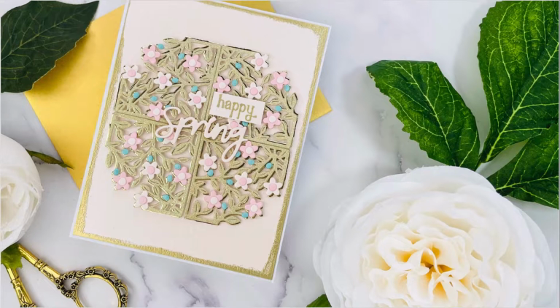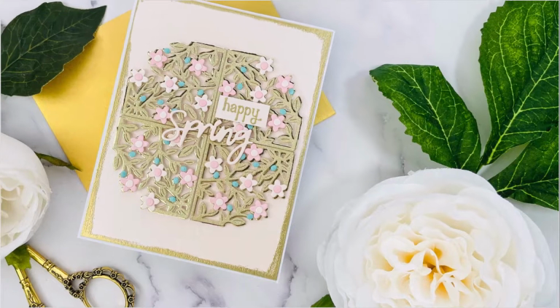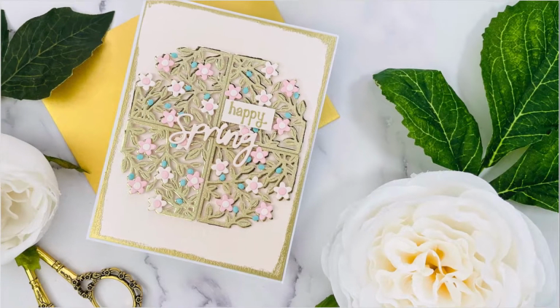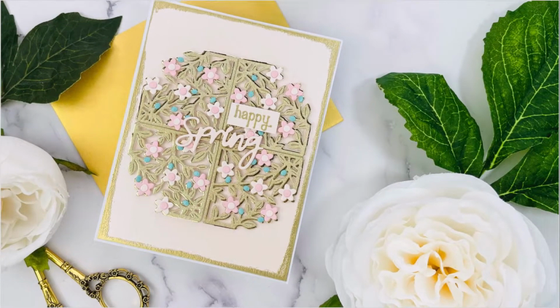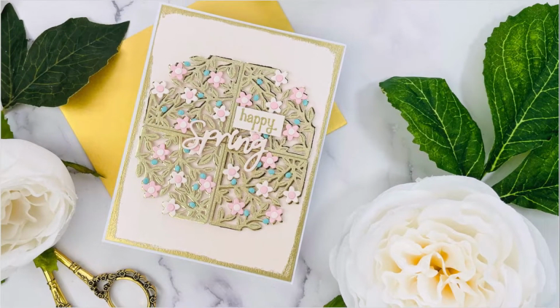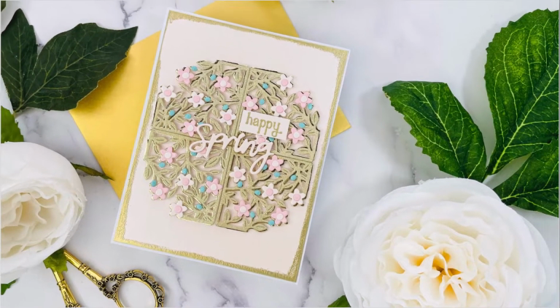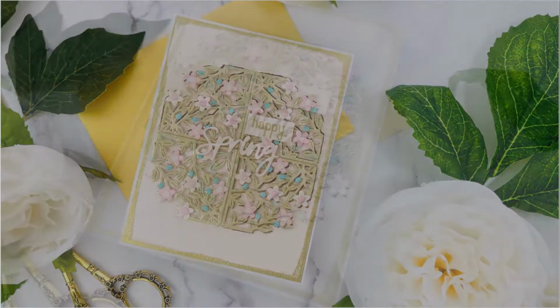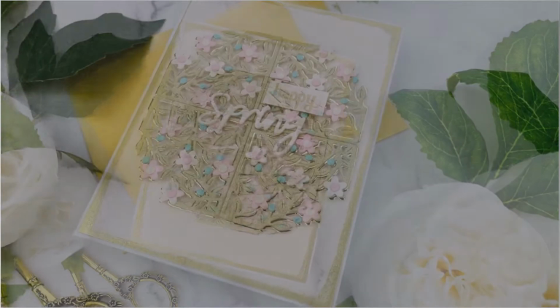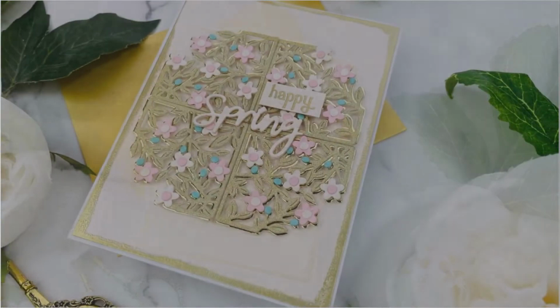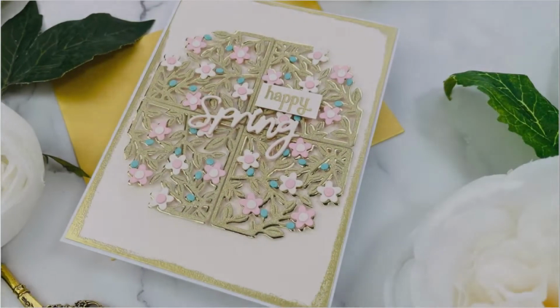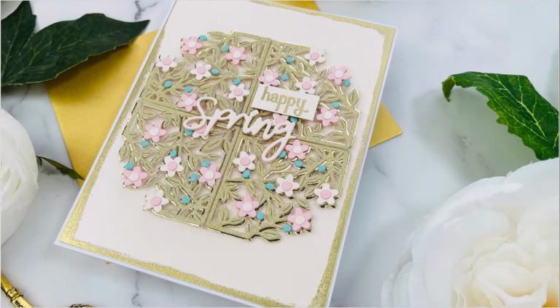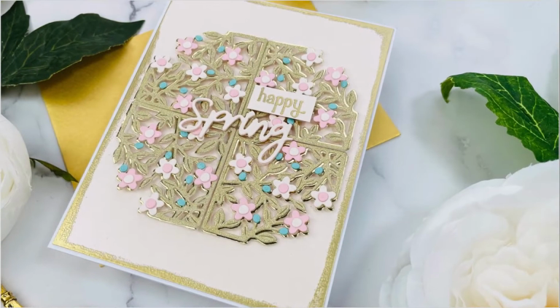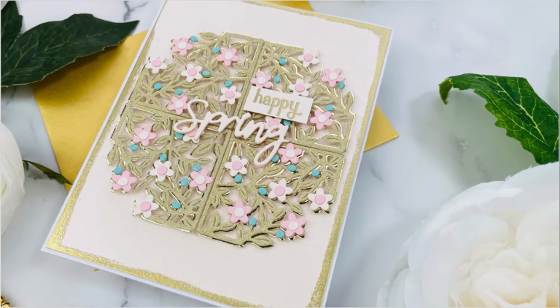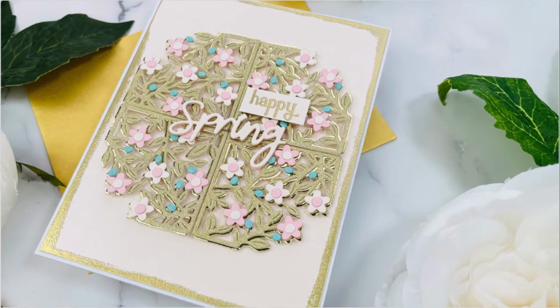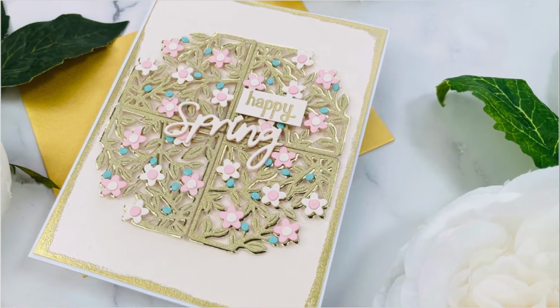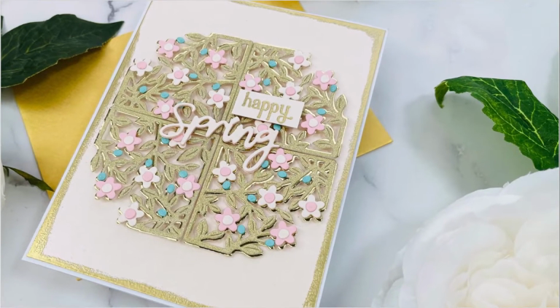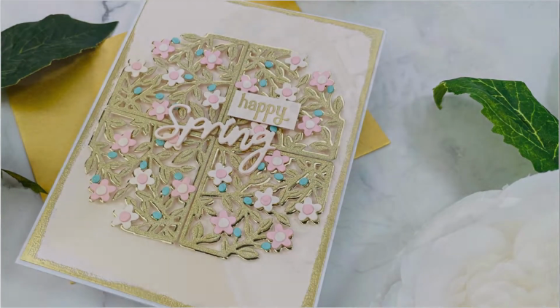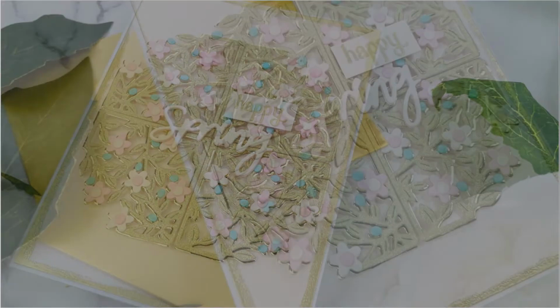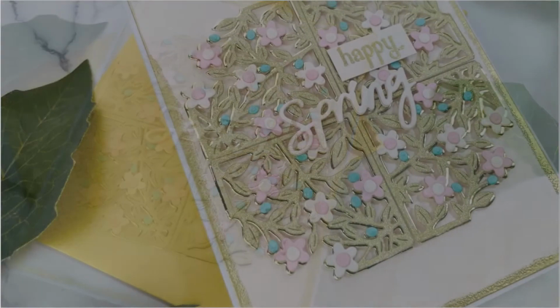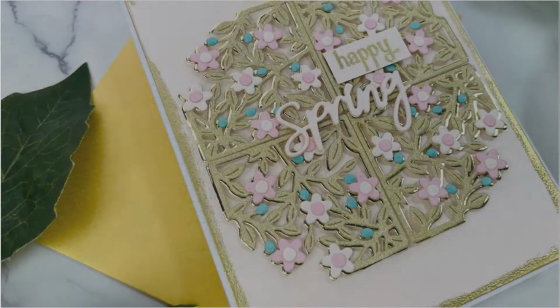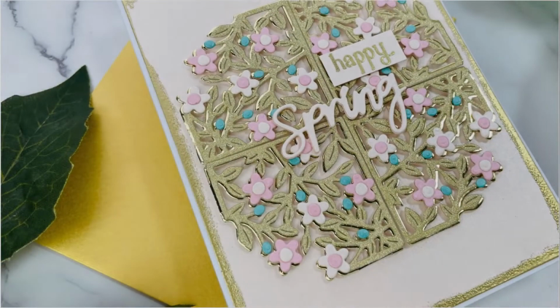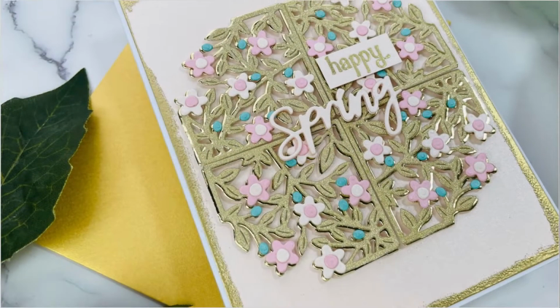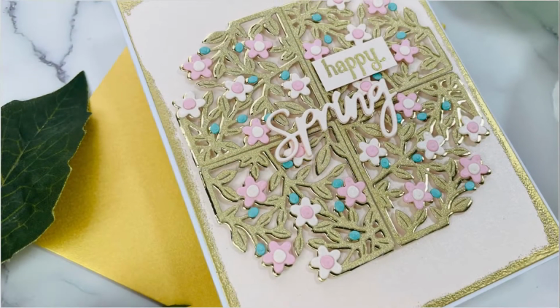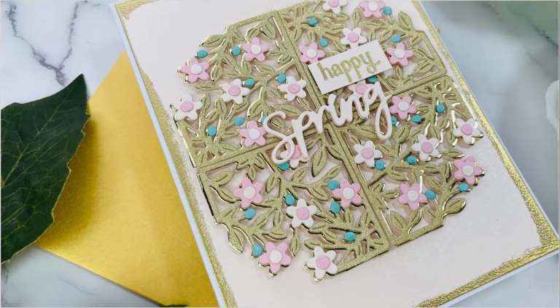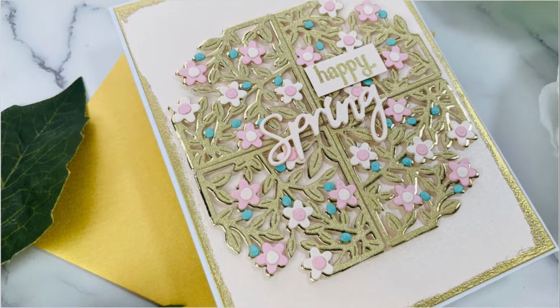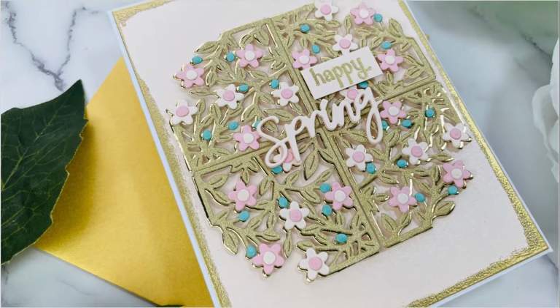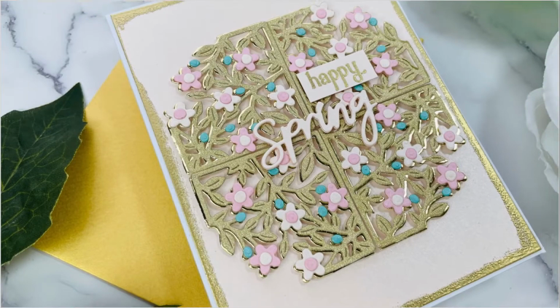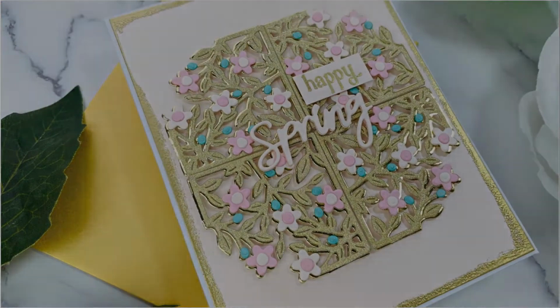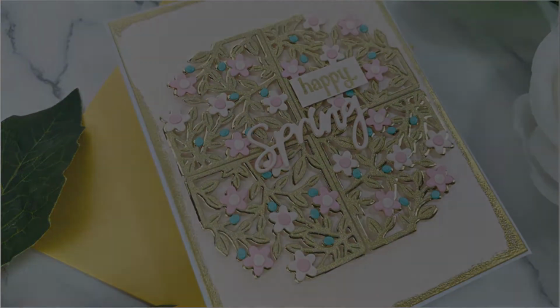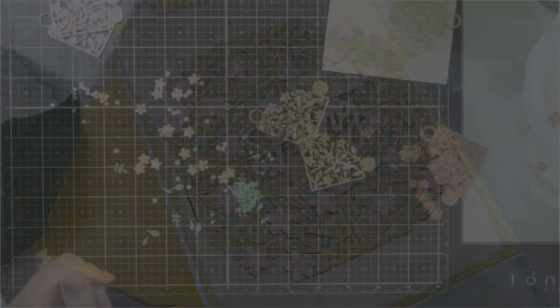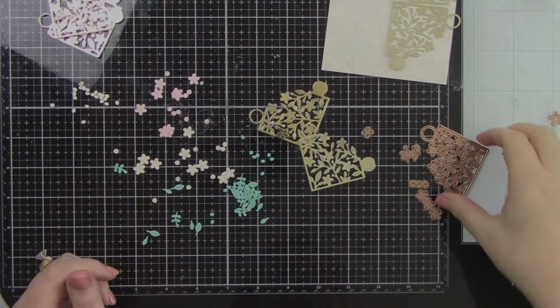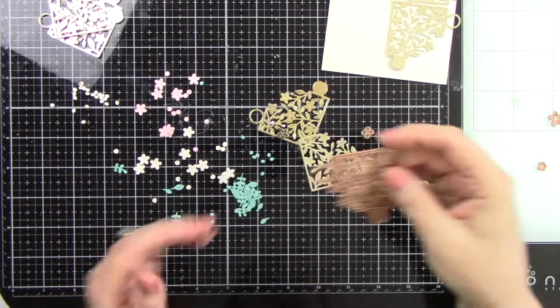Hi everyone, this is Joy and welcome back to my channel. Today's project is for Spellbinders and I'm going to show you how I modified the small die of the month, the Spring Flowers Card Creator, to fit my design.